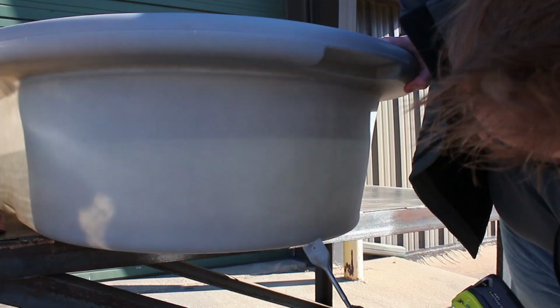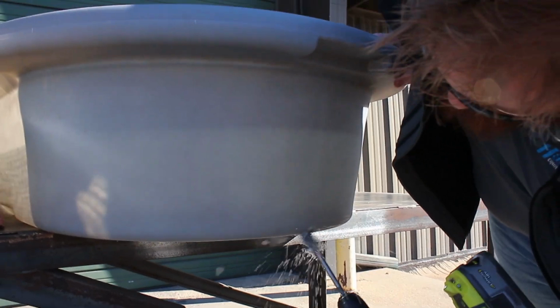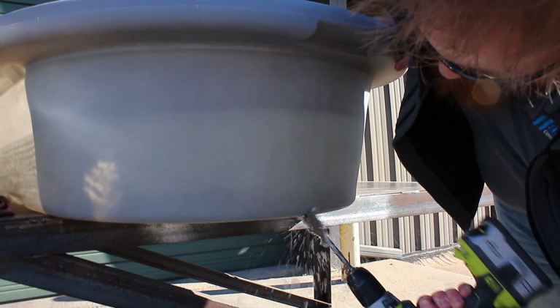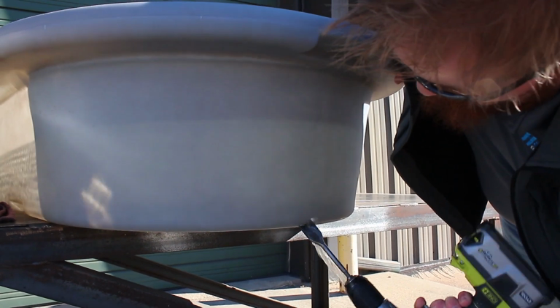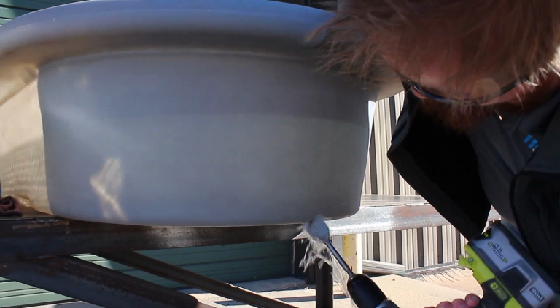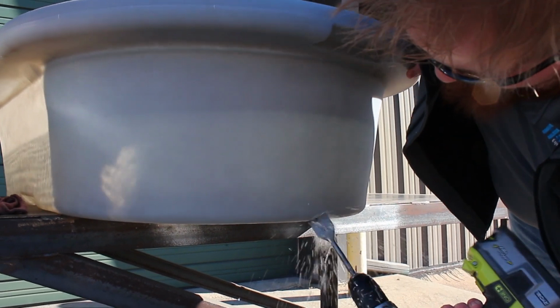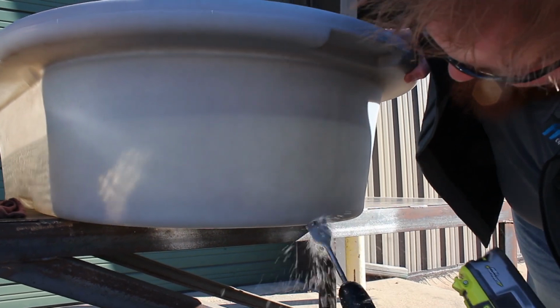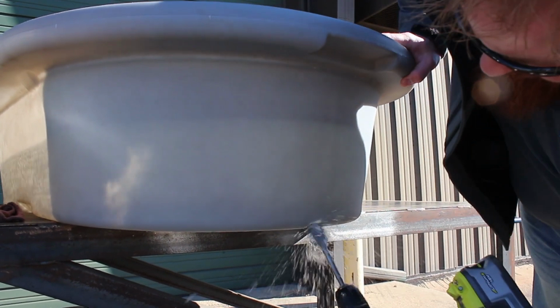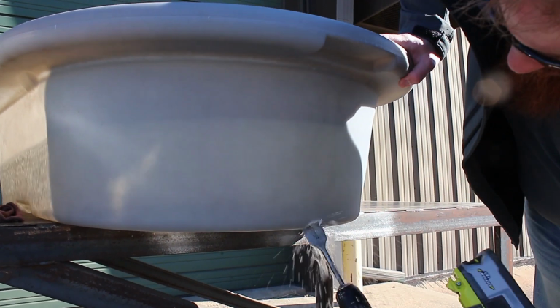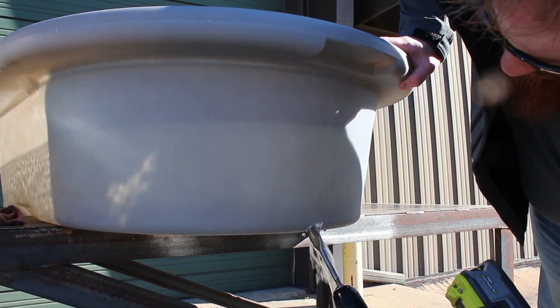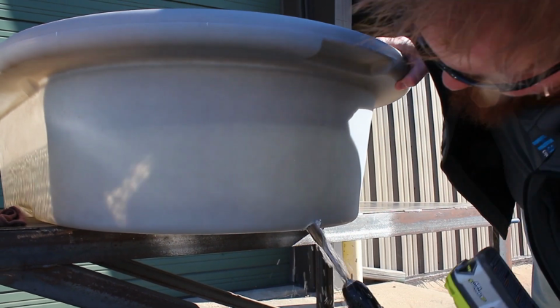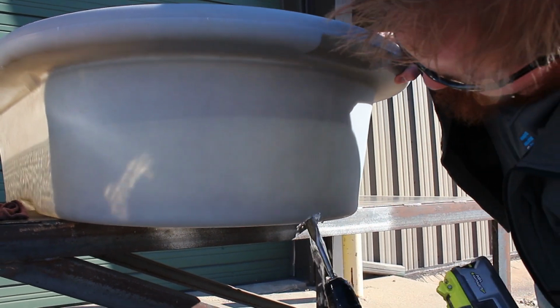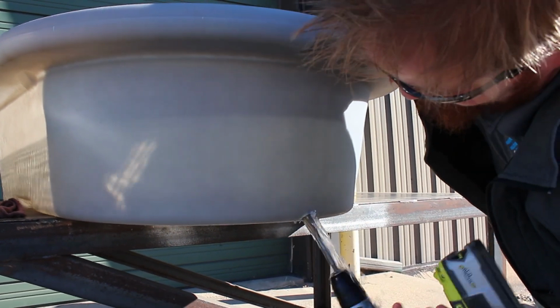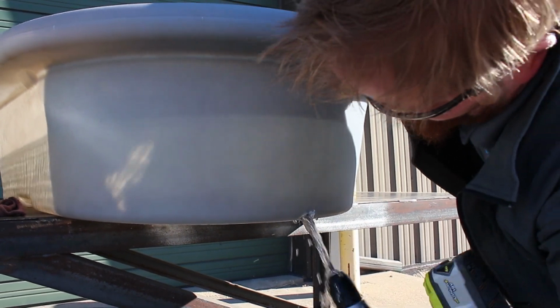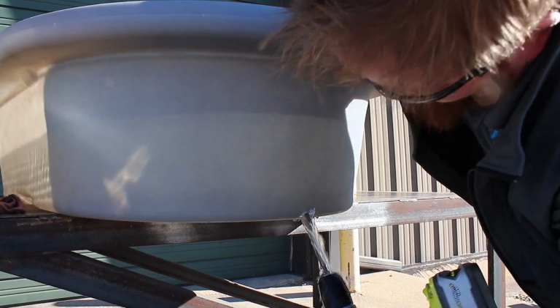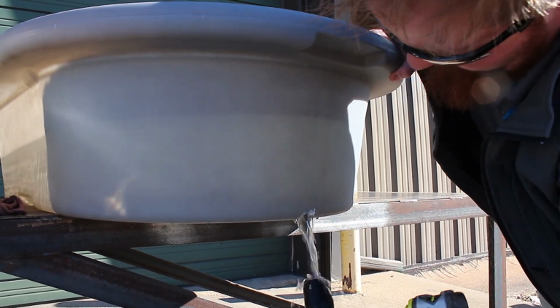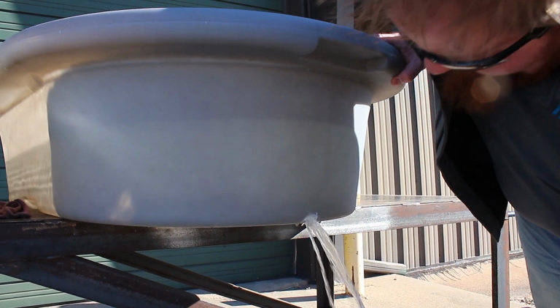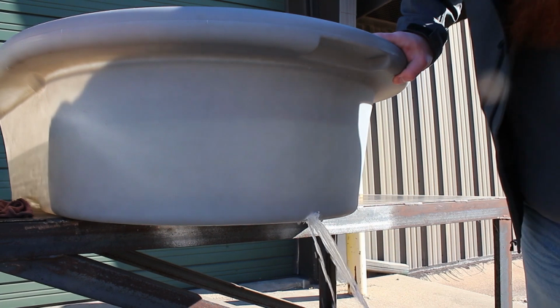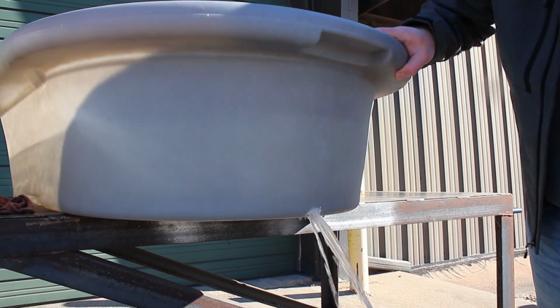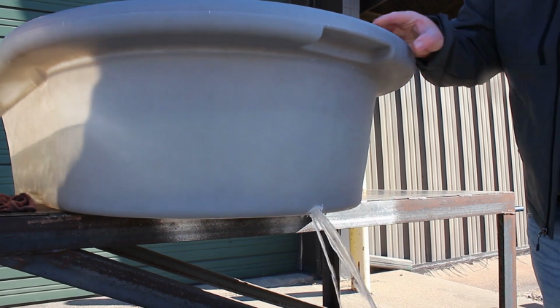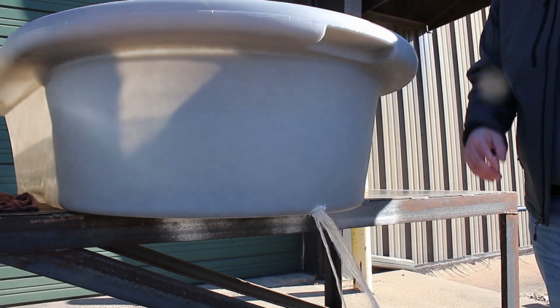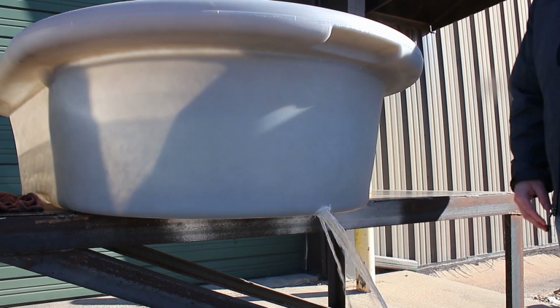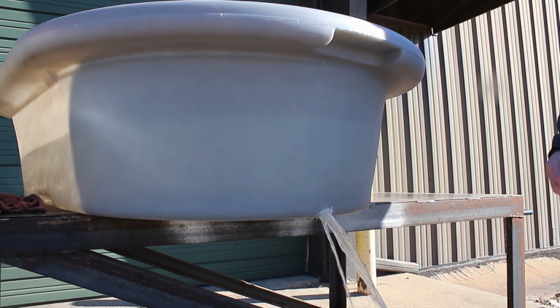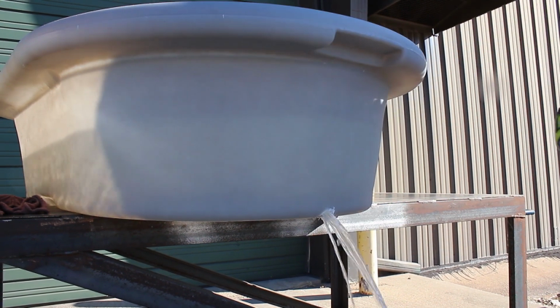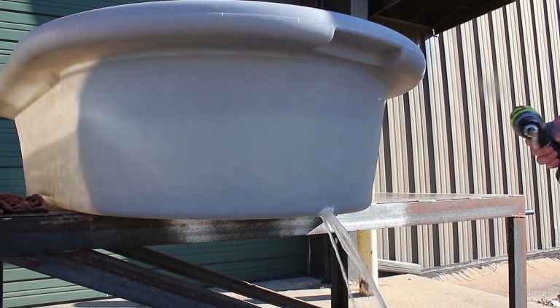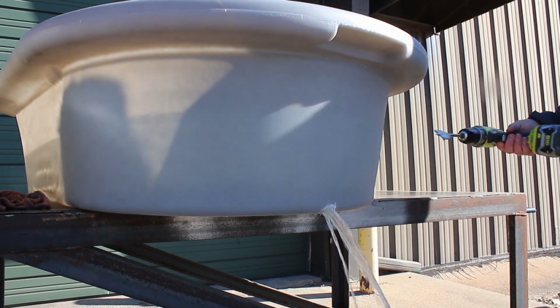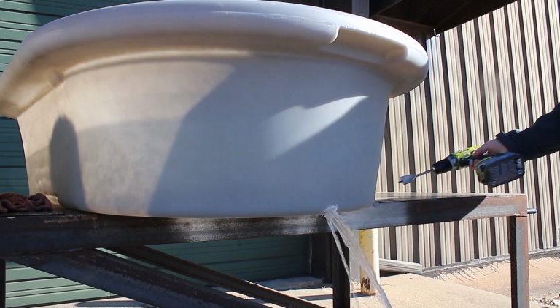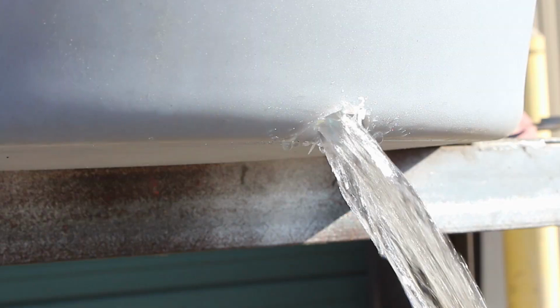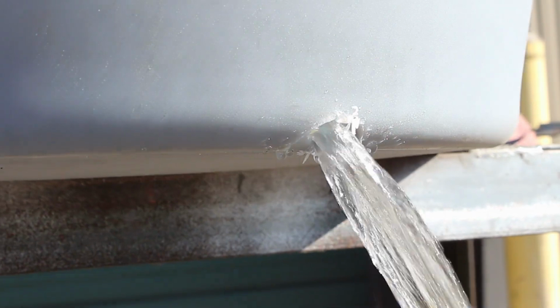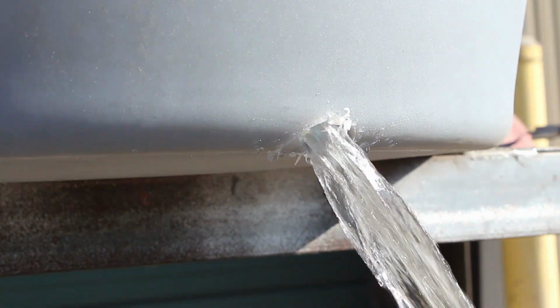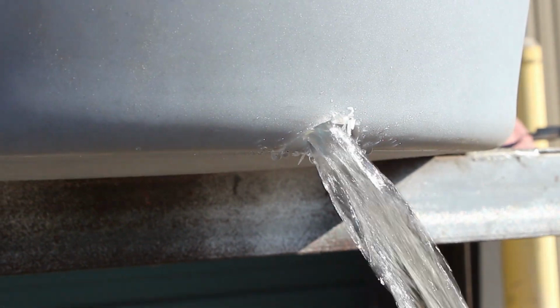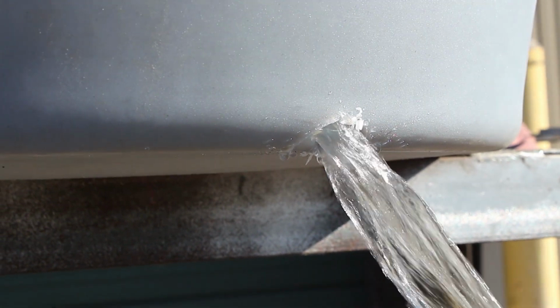Next we'll drill a one and a quarter inch hole in a poly tank where the sidewall meets the bottom of the tank. Until now, no repair options were available to fix catastrophic damage like this.